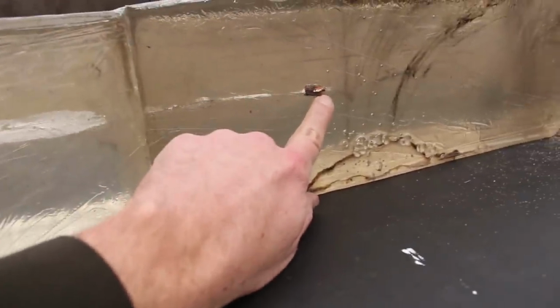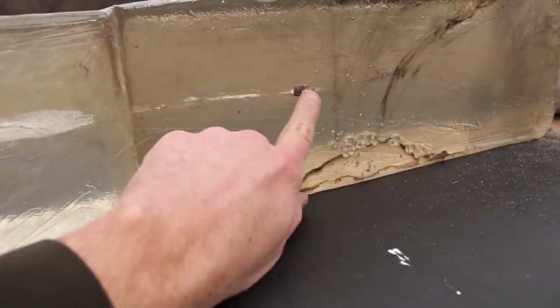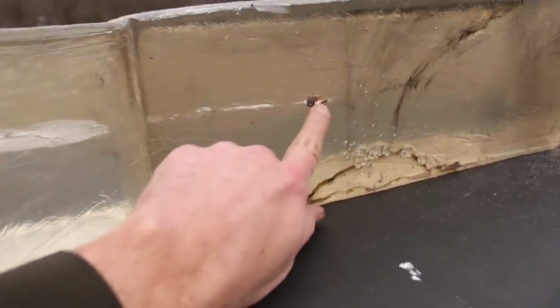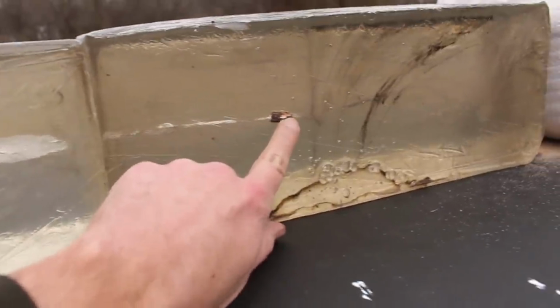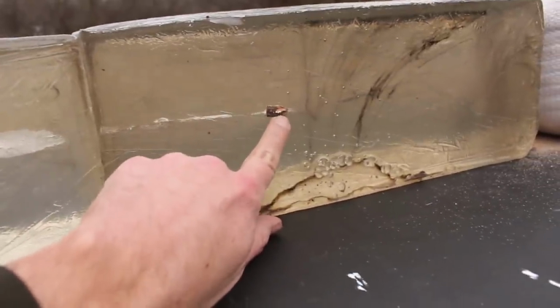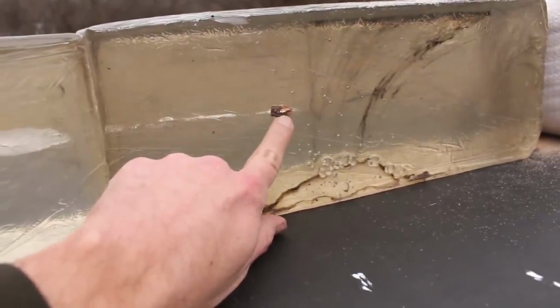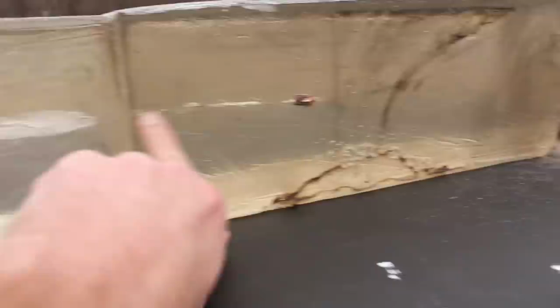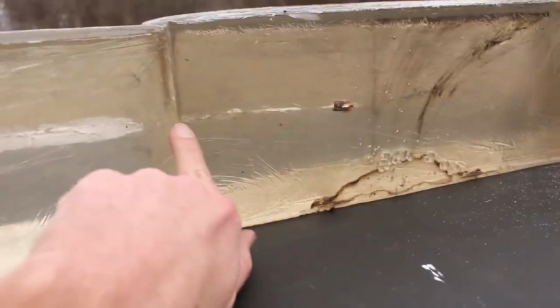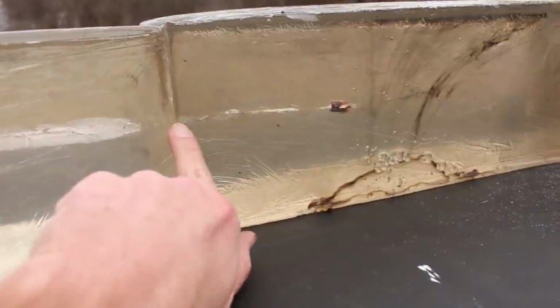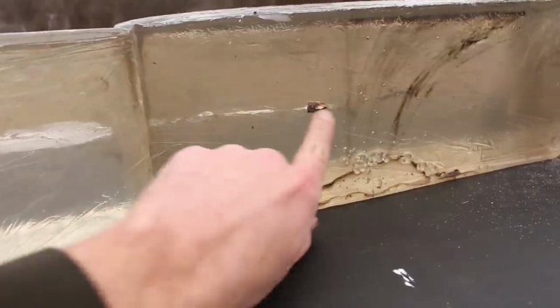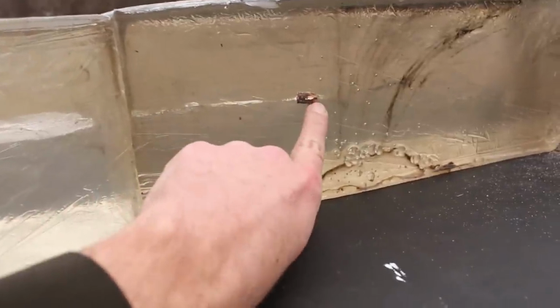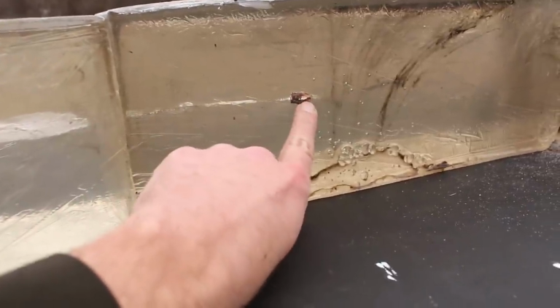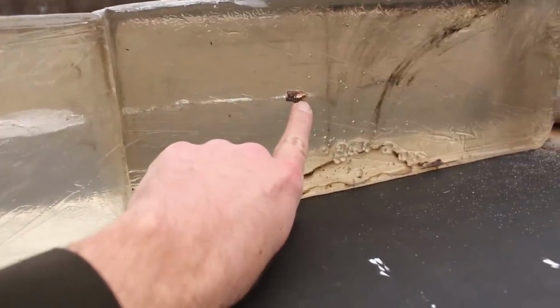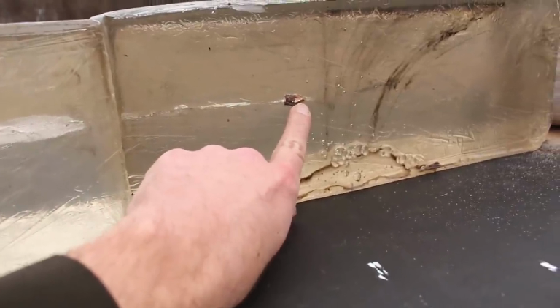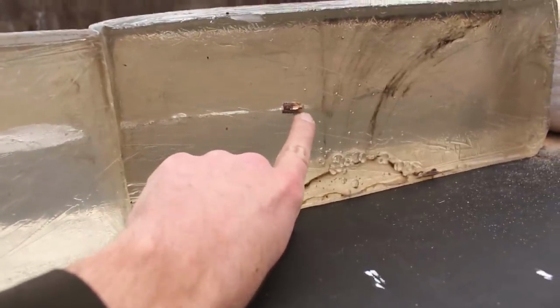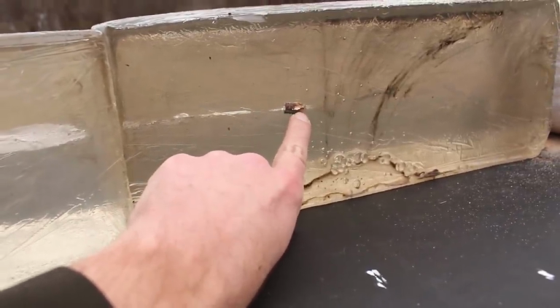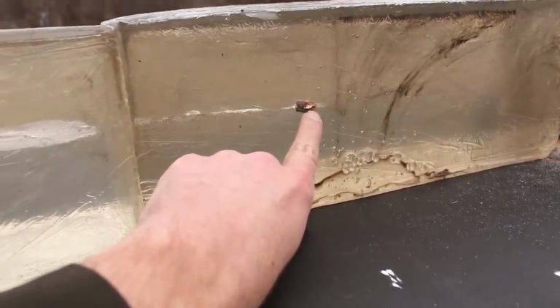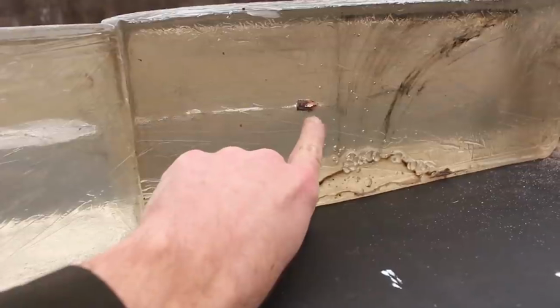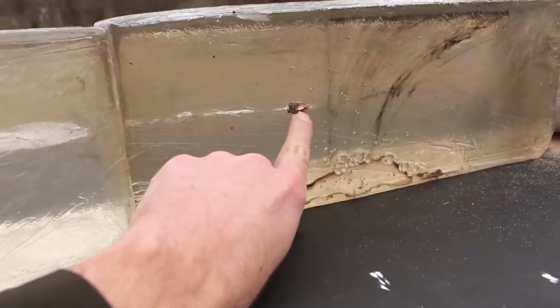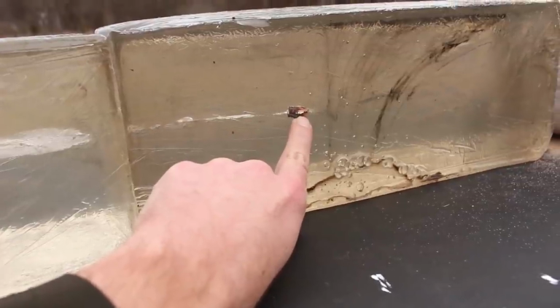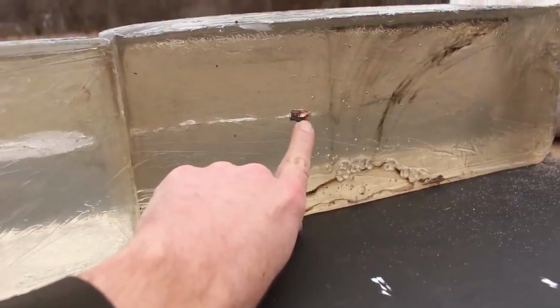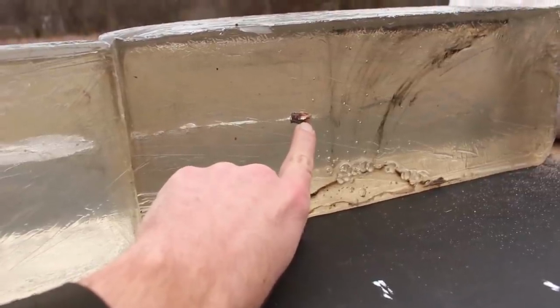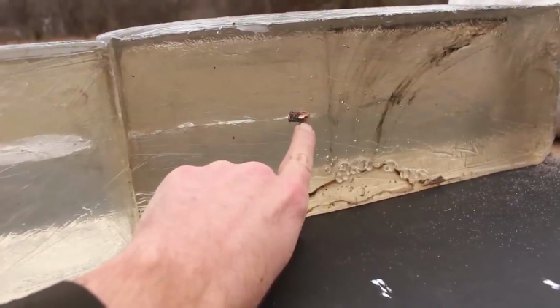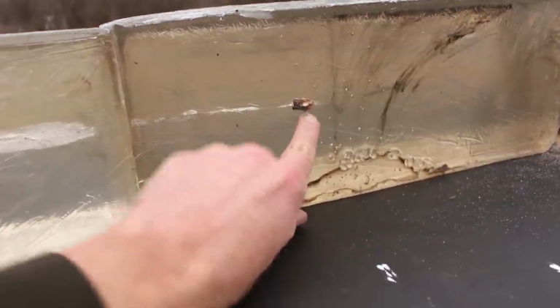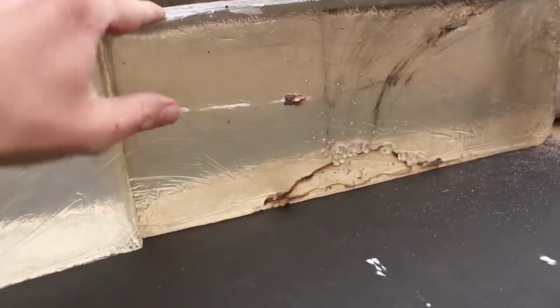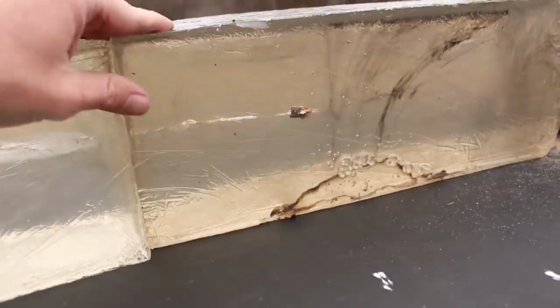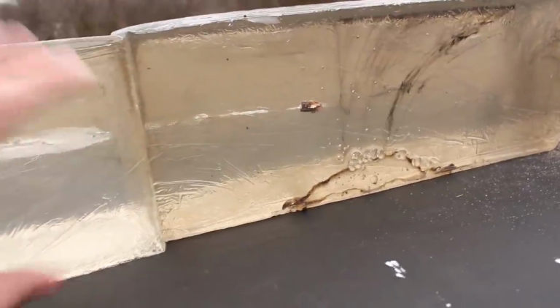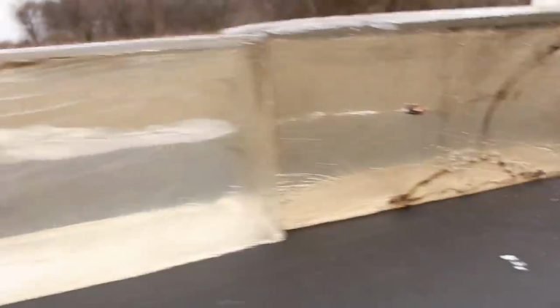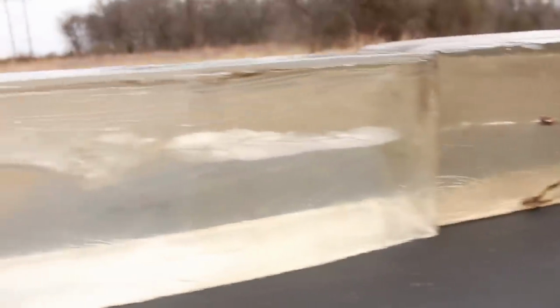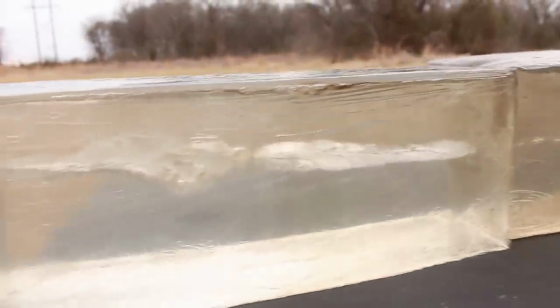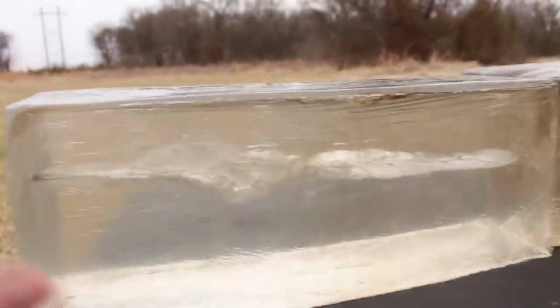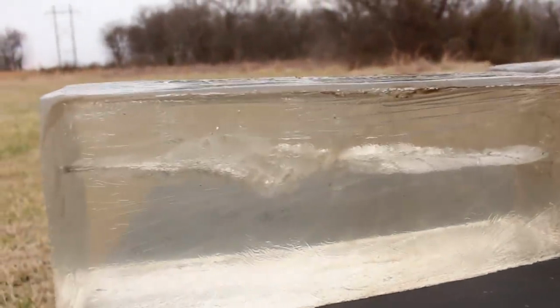It kind of goes dormant and then ends up in block number two — so that's 16 inches of gel right there. Add another five inches or so, and you're looking at about 21 inches of penetration. Very nice. I think that would work fine on hogs.